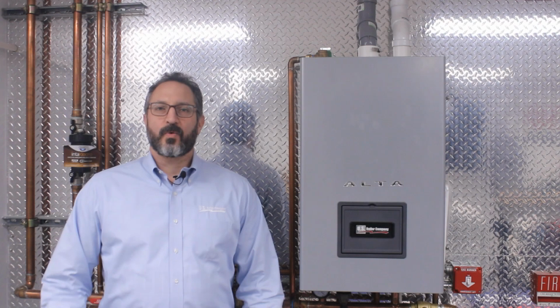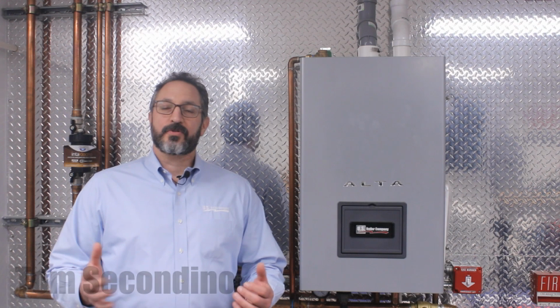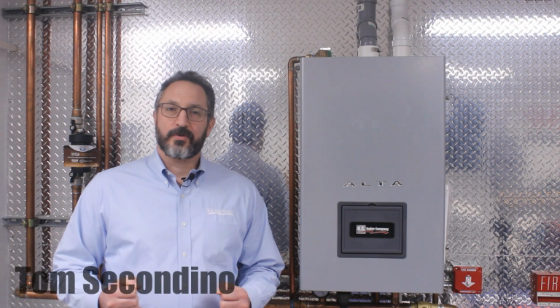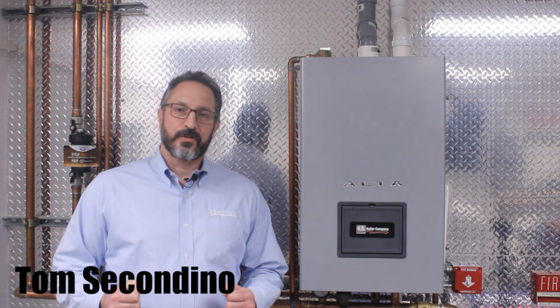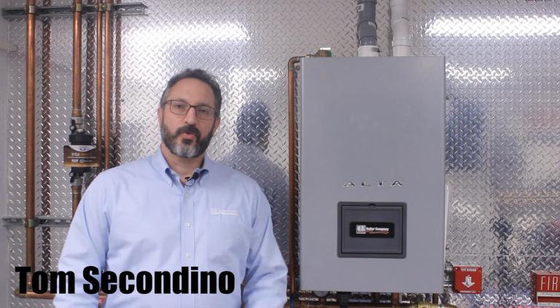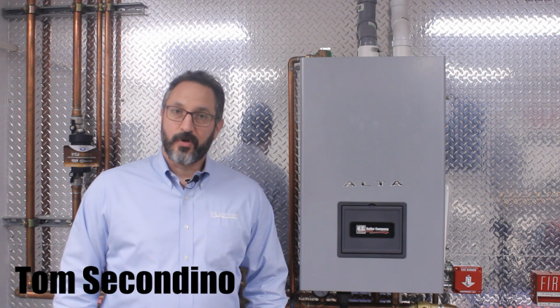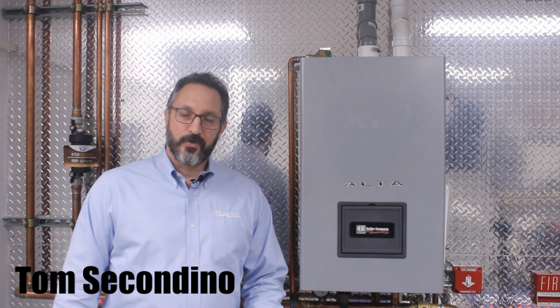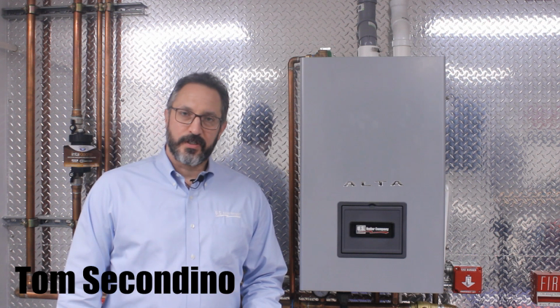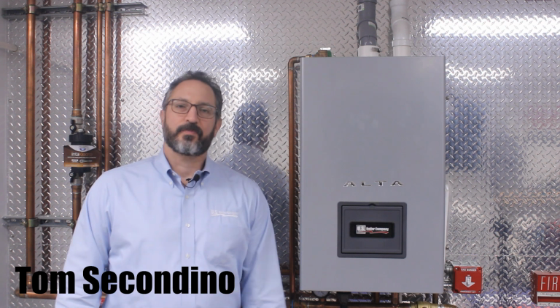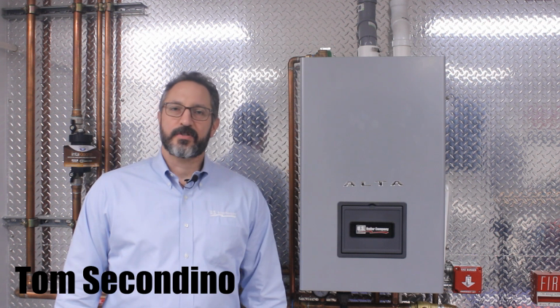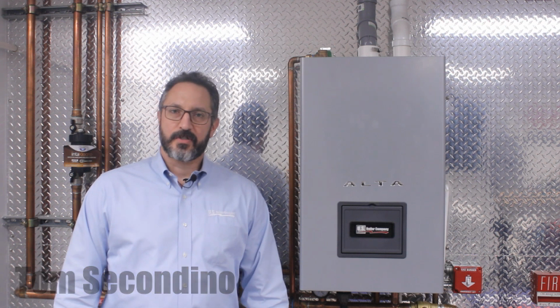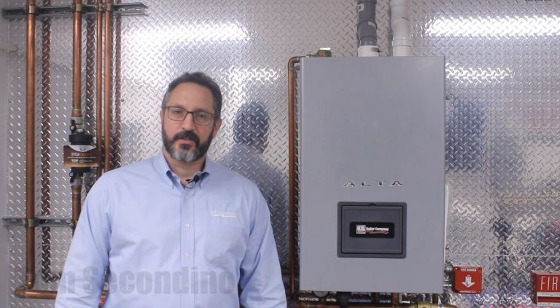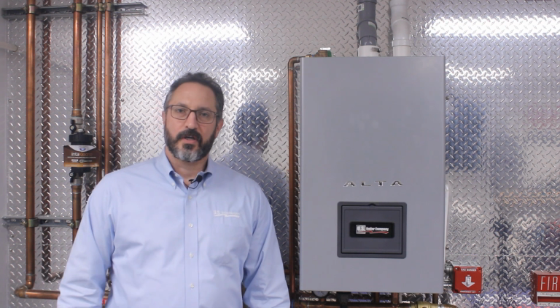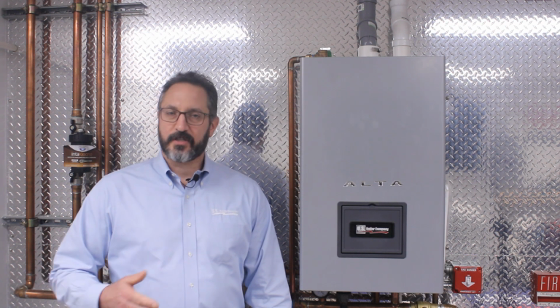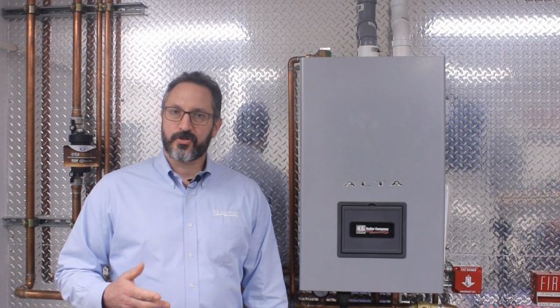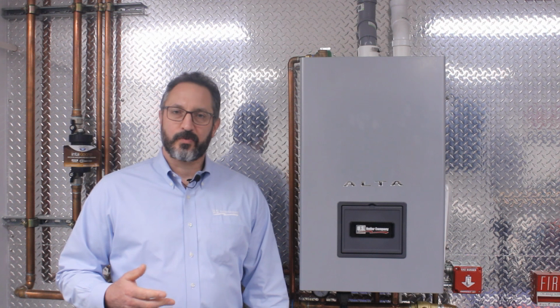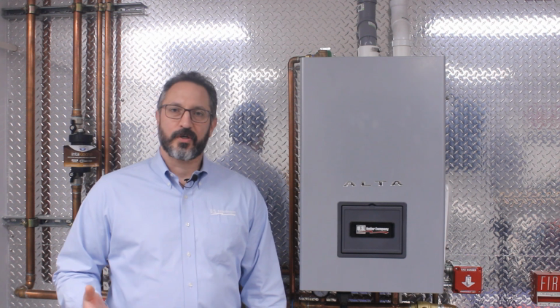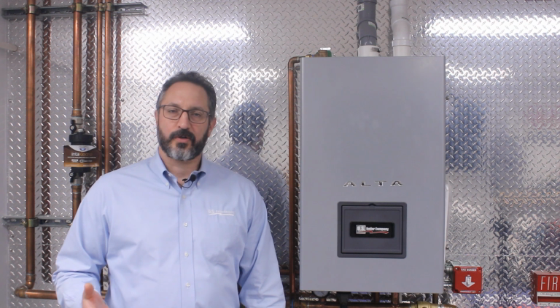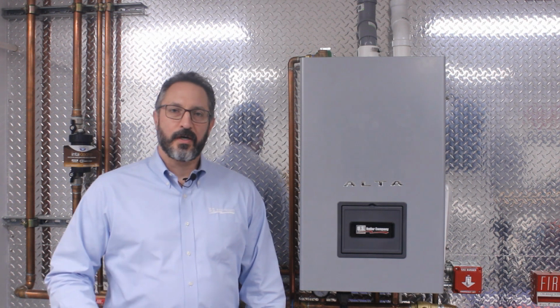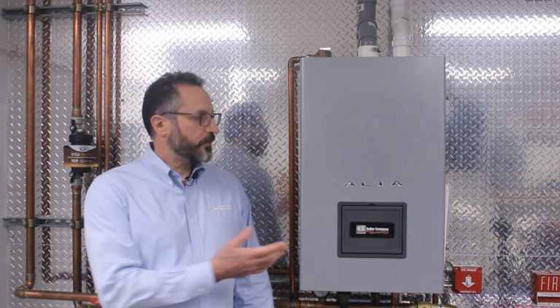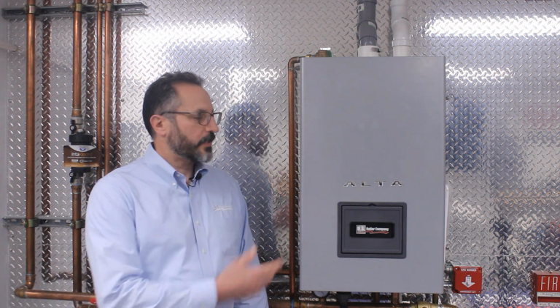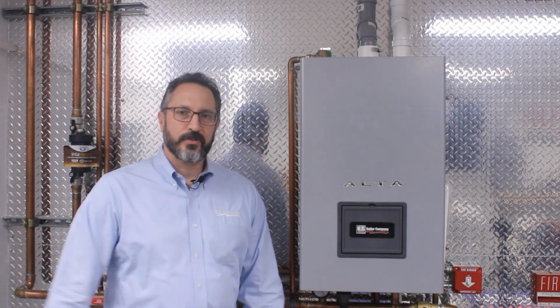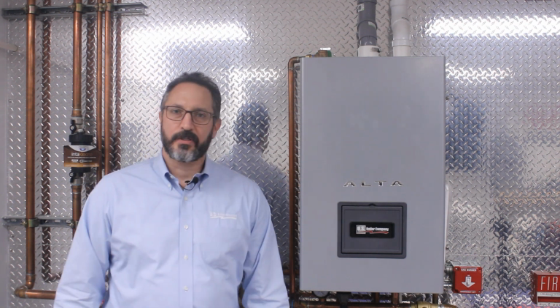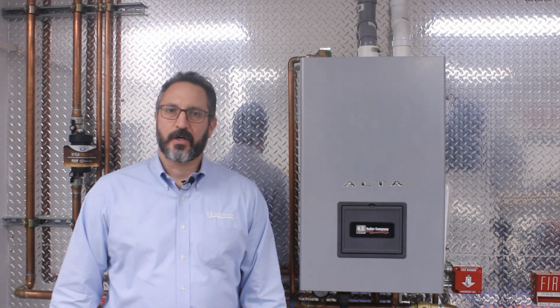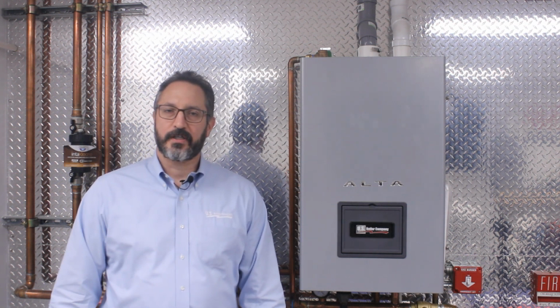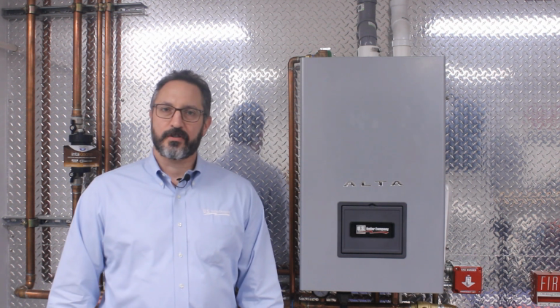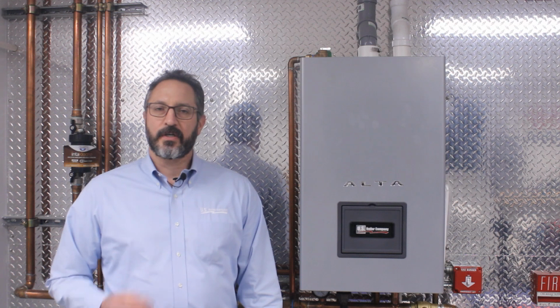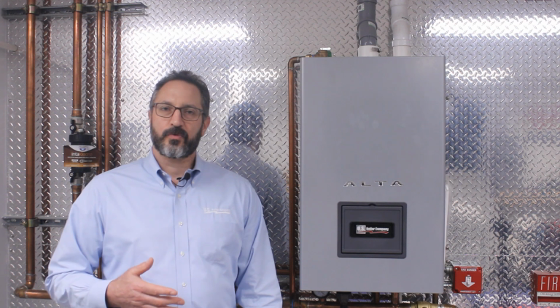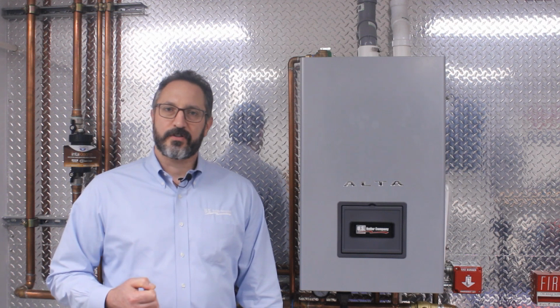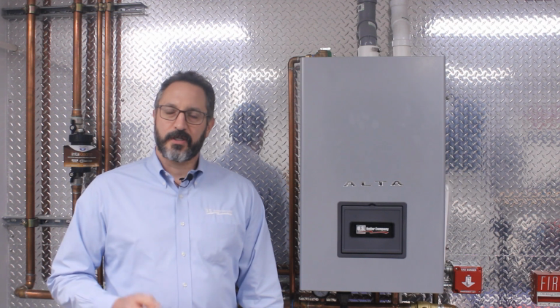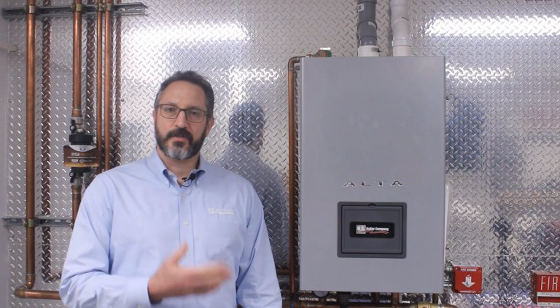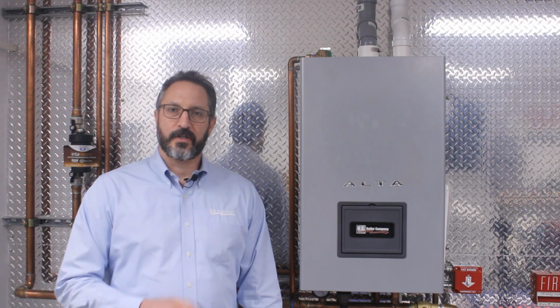Welcome to another edition of U.S. Boiler University. My name is Tom Secondino. I'm a technical associate with U.S. Boiler. Our video today is going to be on the Alta Annual Preventative Maintenance and Cleaning.